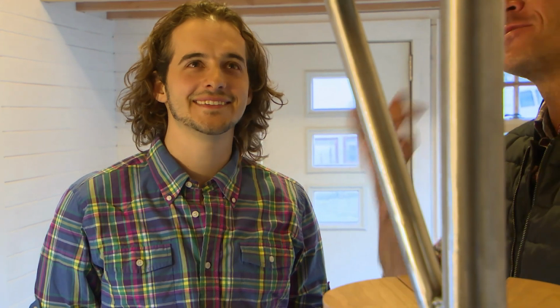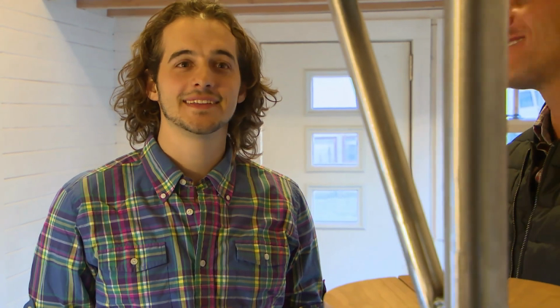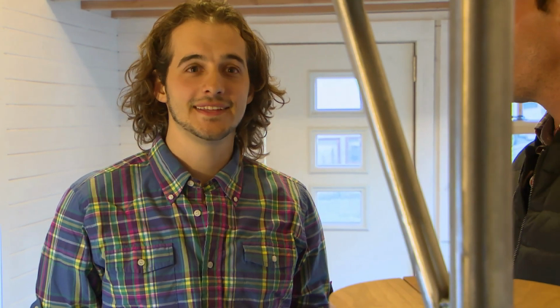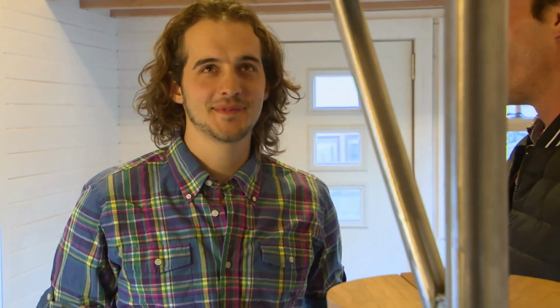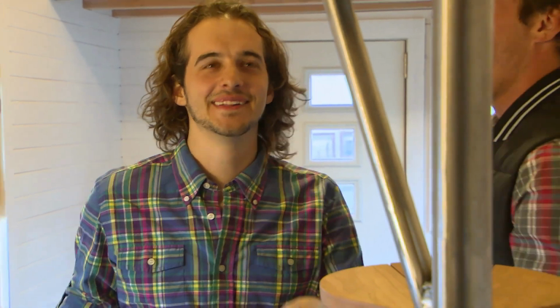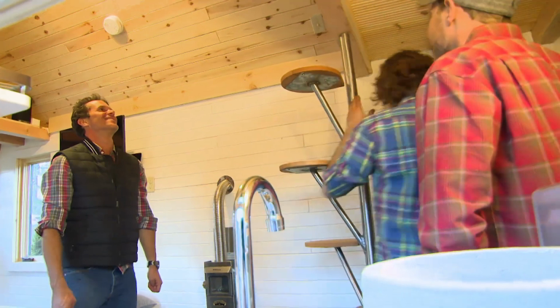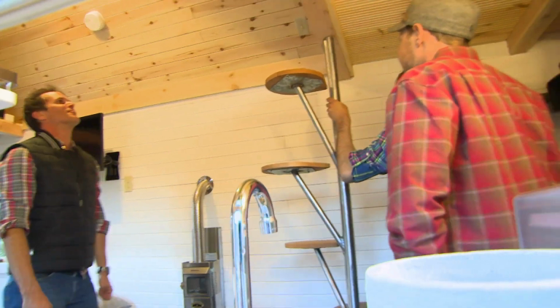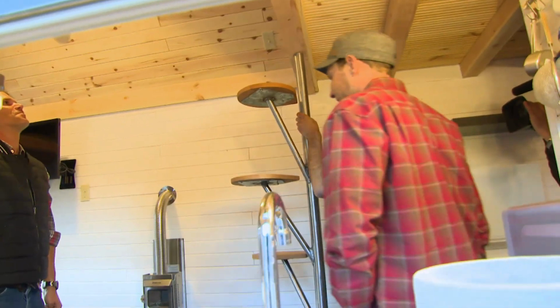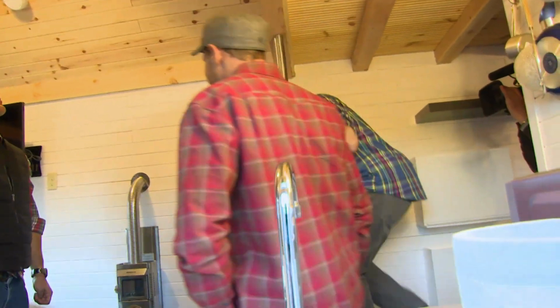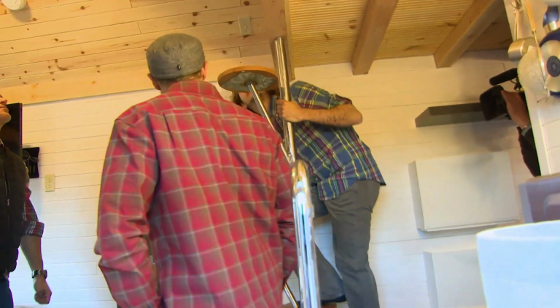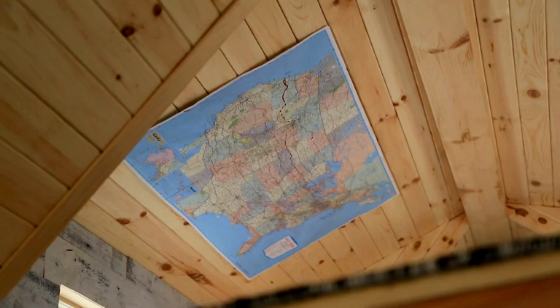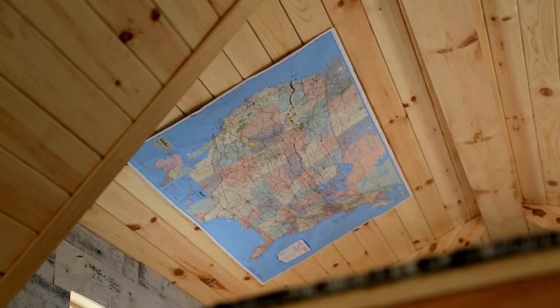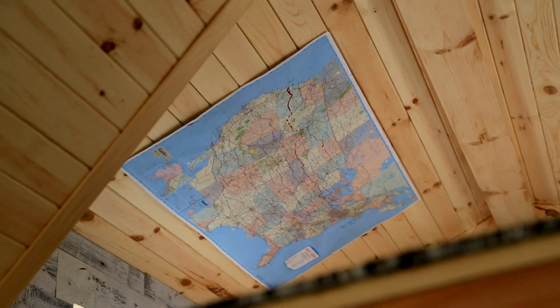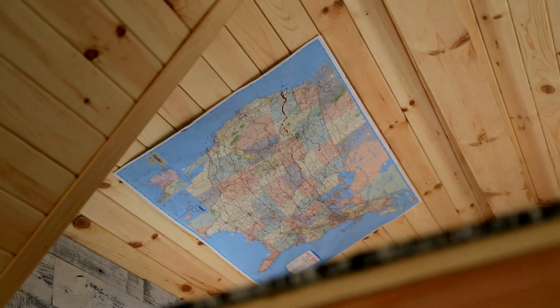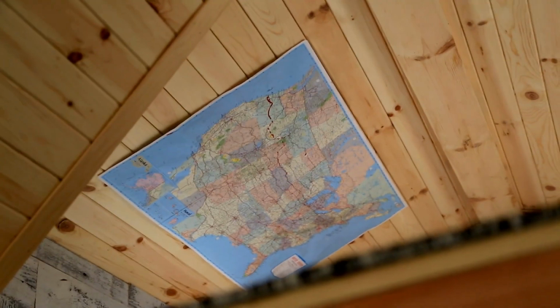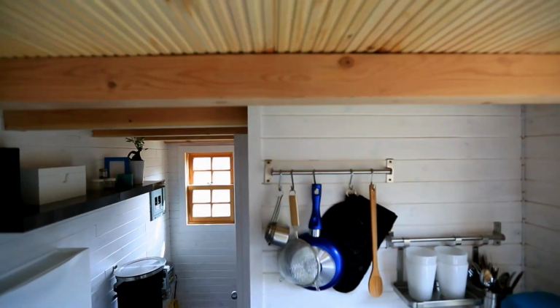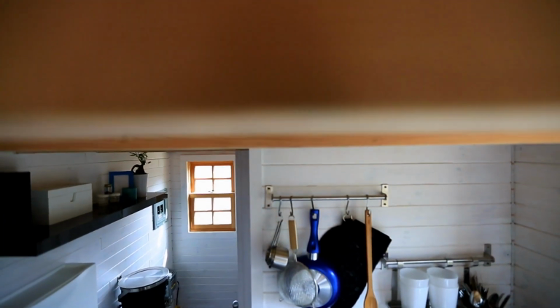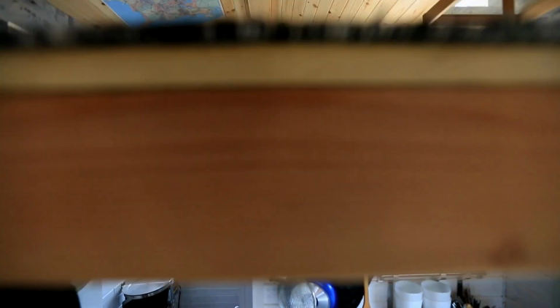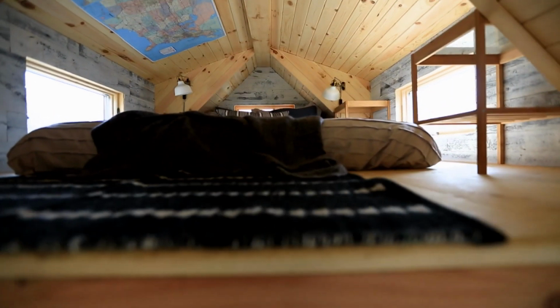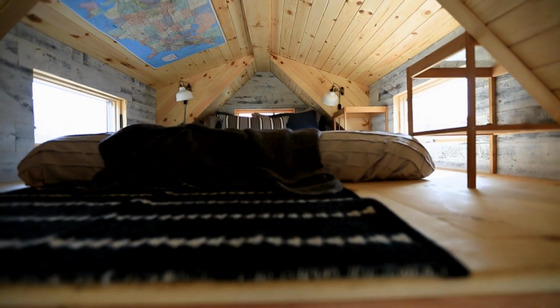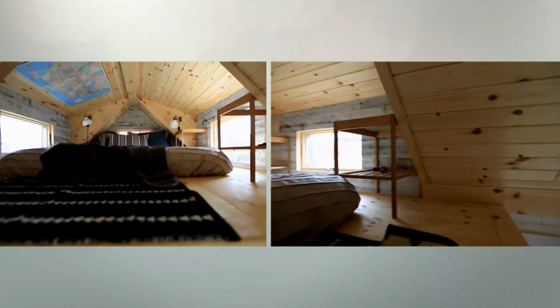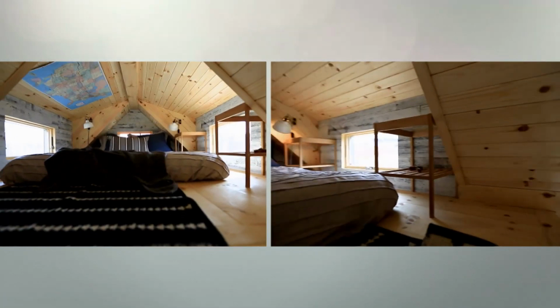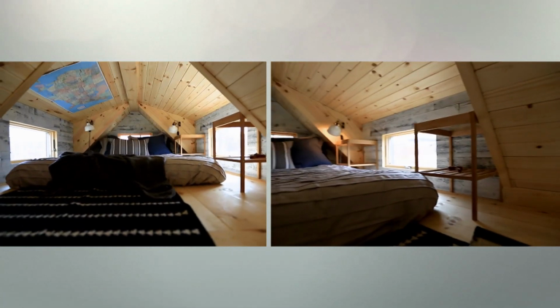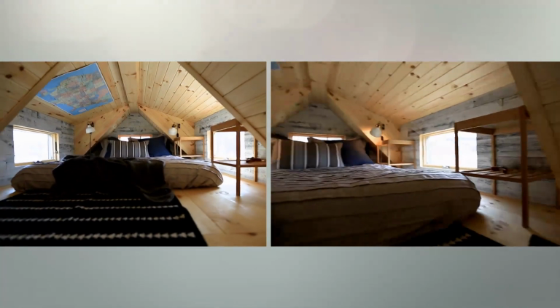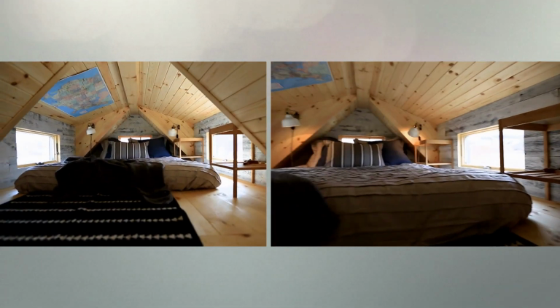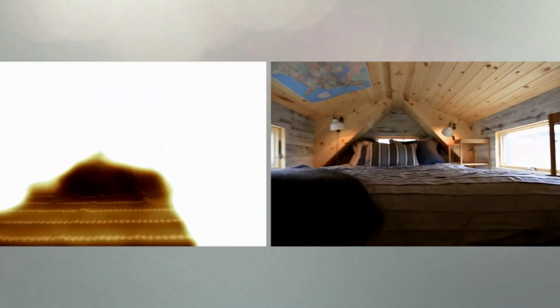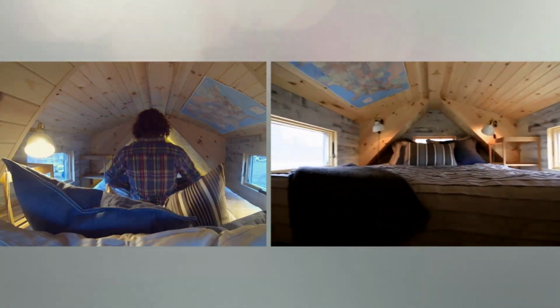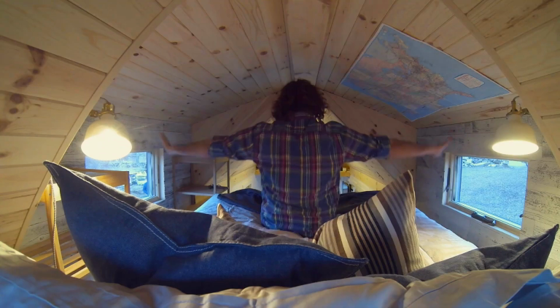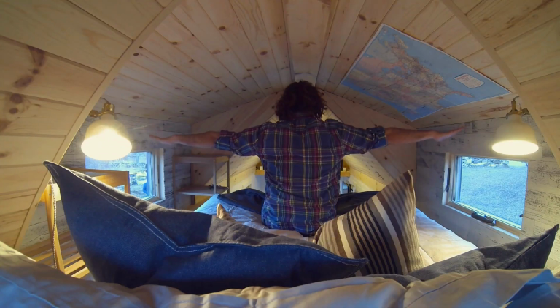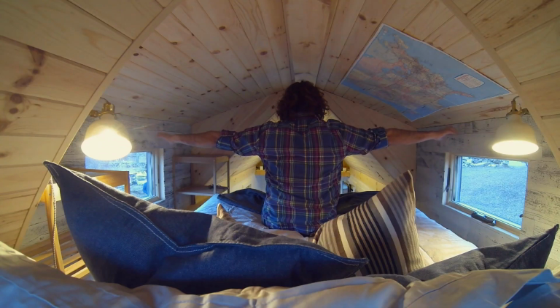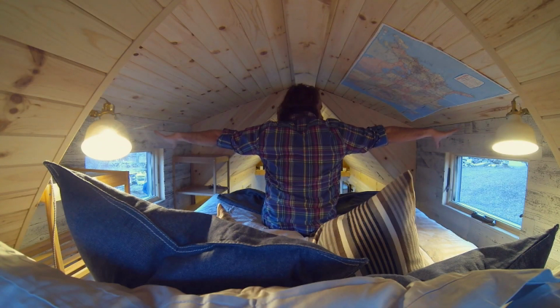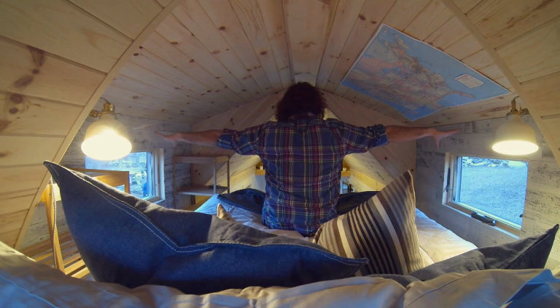Do you want to see where you're sleeping? Absolutely. Oh, wow — isn't that magic? I love the light up here. I can sit up, I'm not even touching the wall, and I'm stretched out.